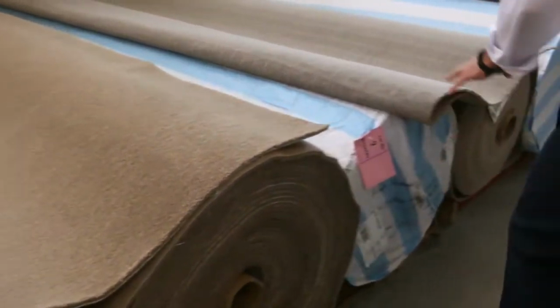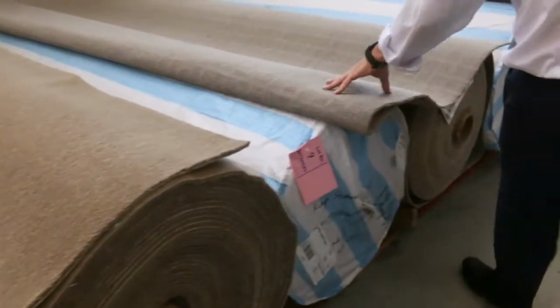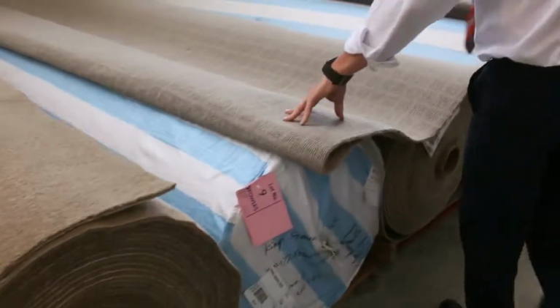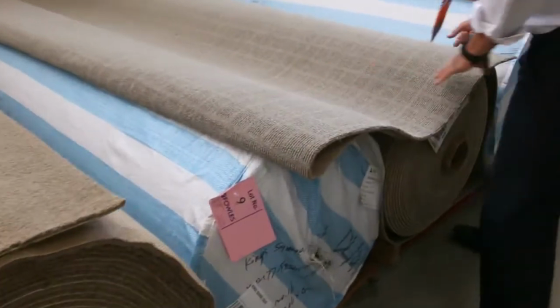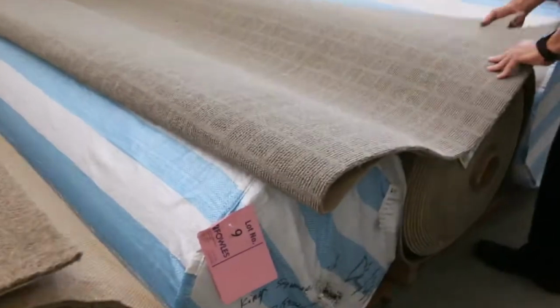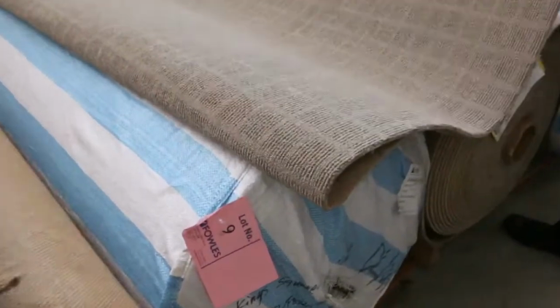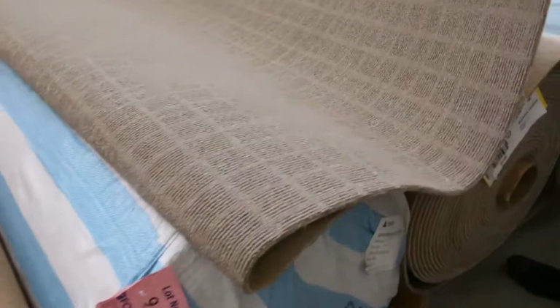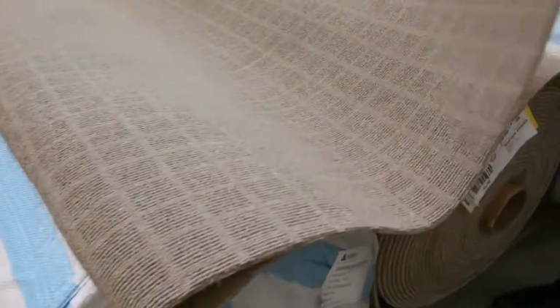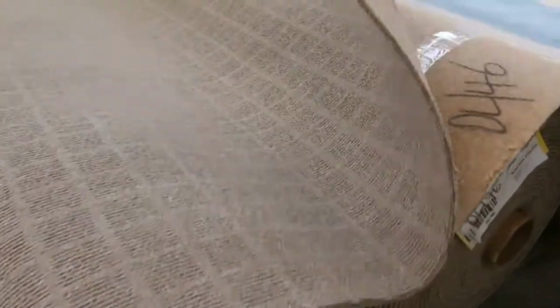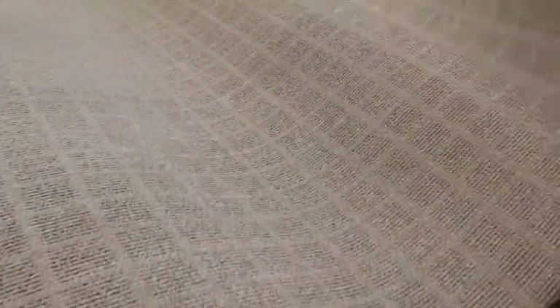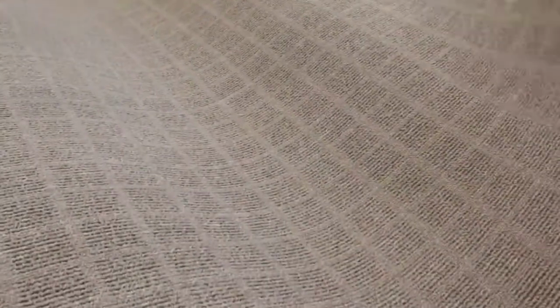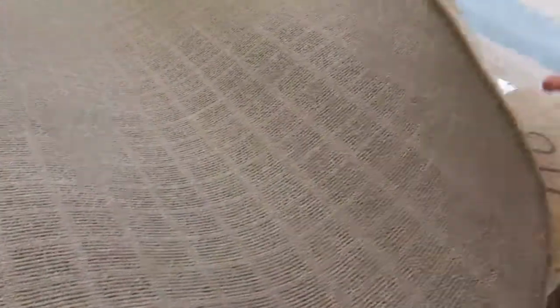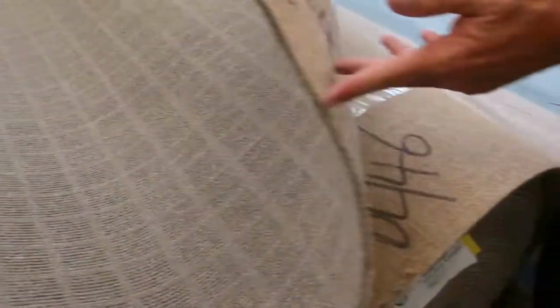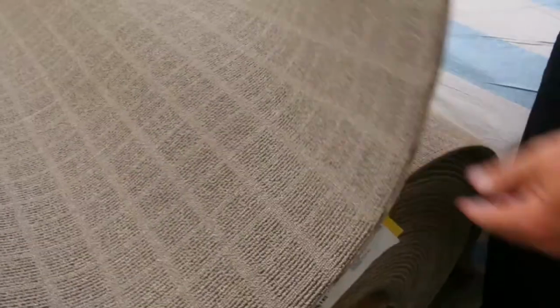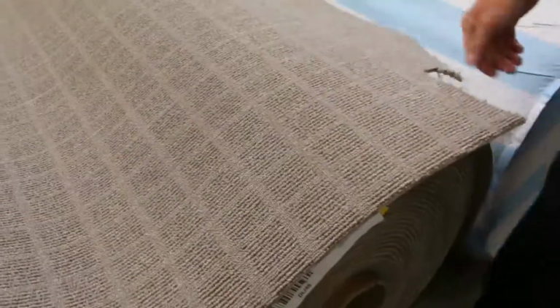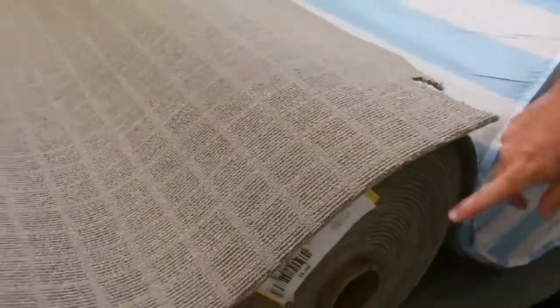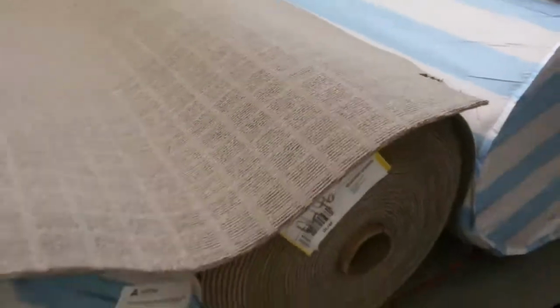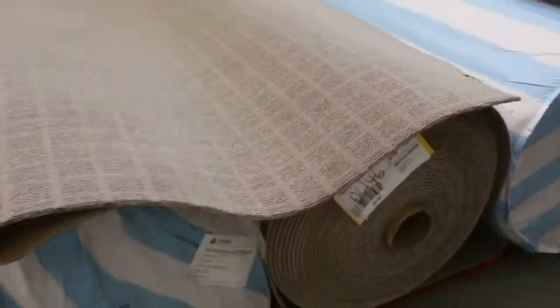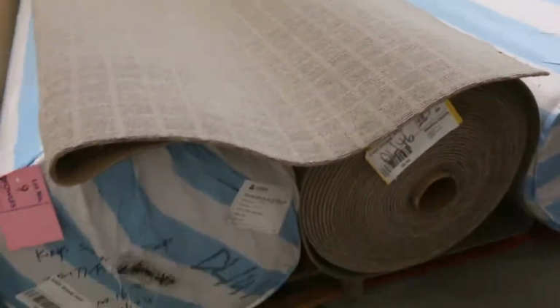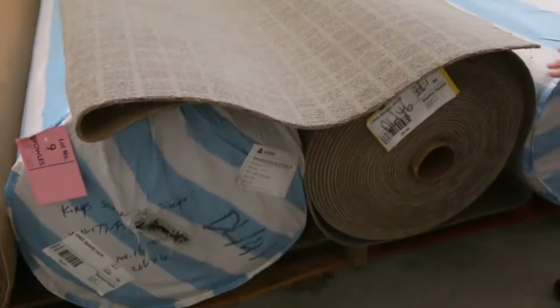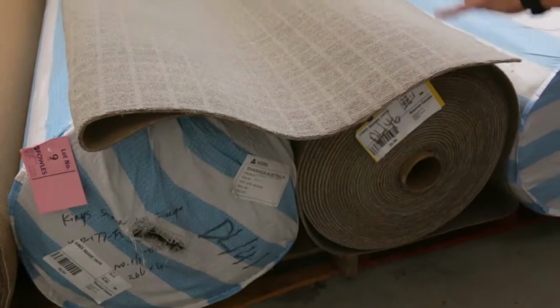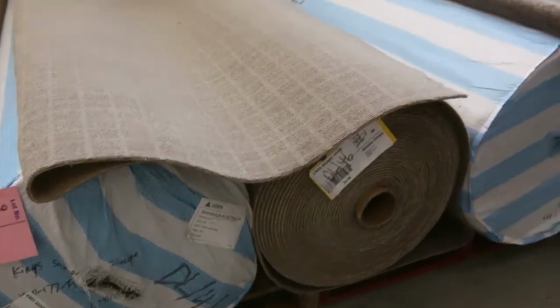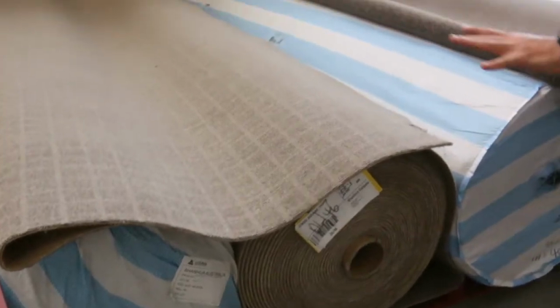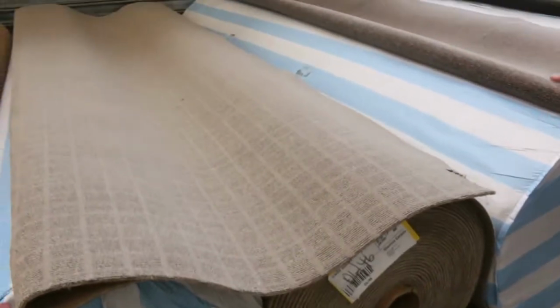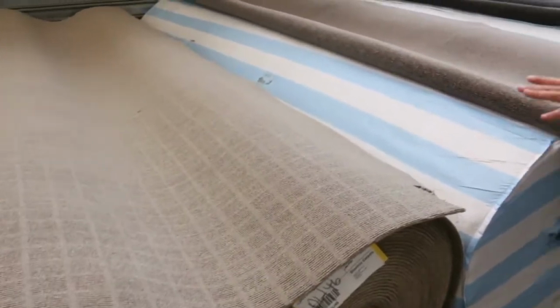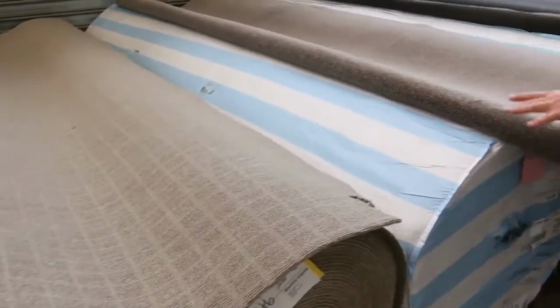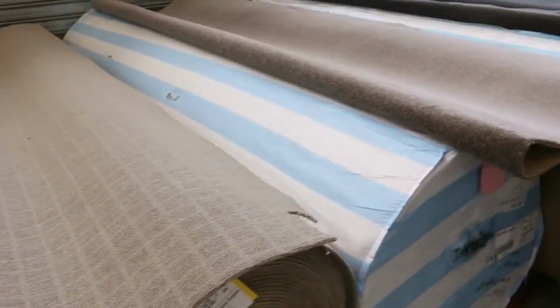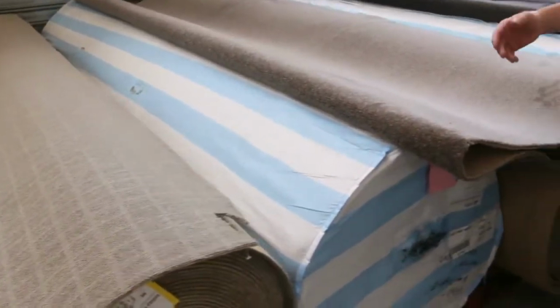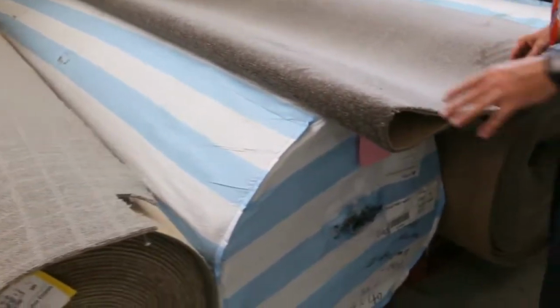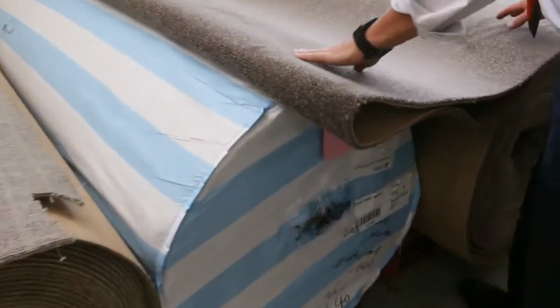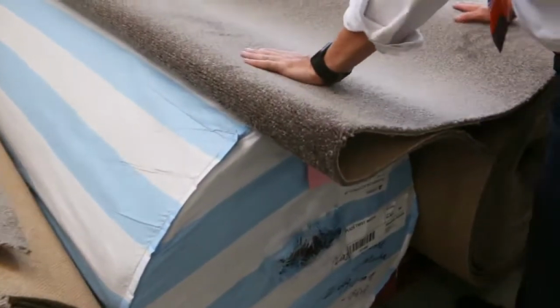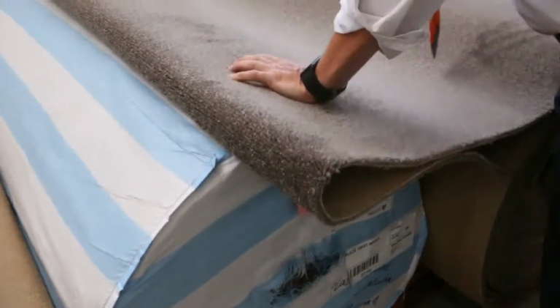We've got some loop pile there also — a nice hard brown loop pile with the hessian back. Big roll there, 44 metres. Looks like there's another roll there very similar. So you get a good metre range if you want big quantity — you get 80, maybe 120 metres in some colours.